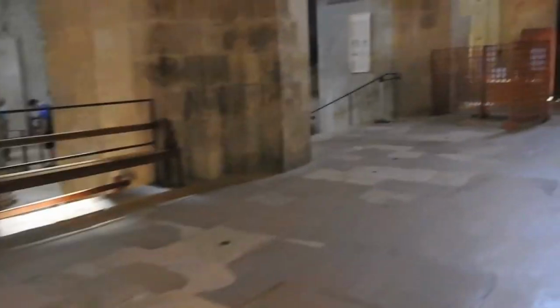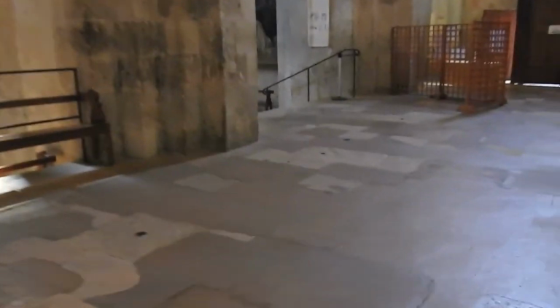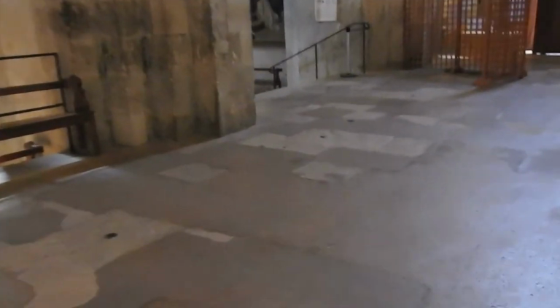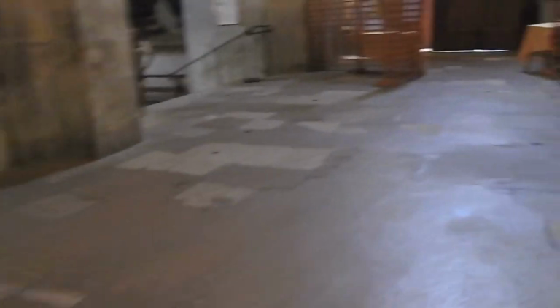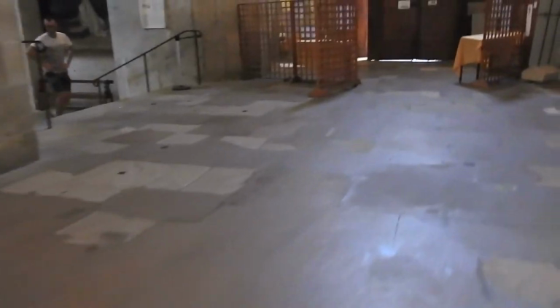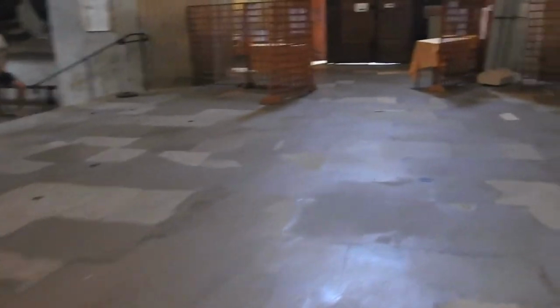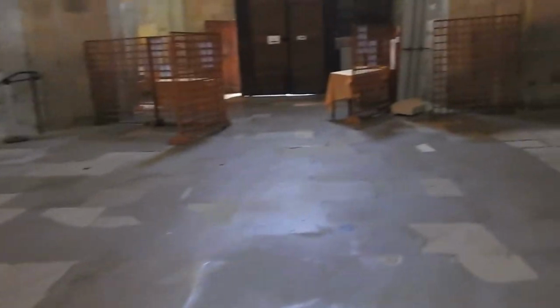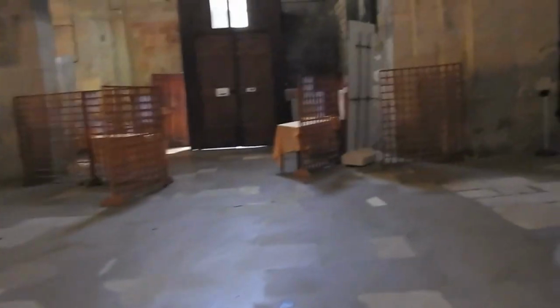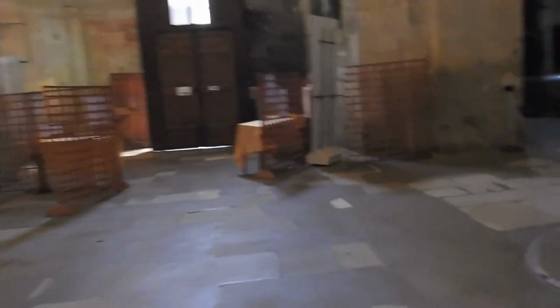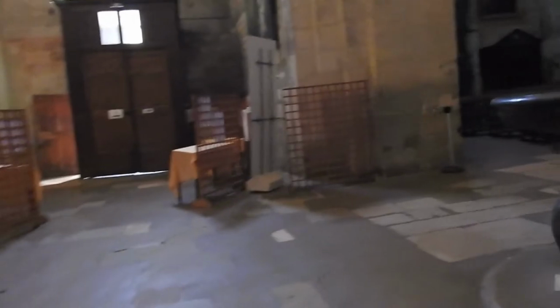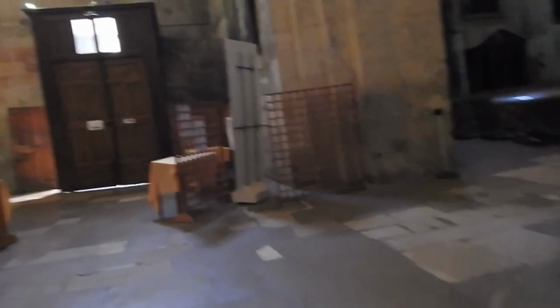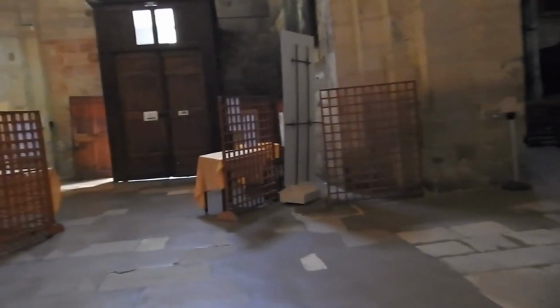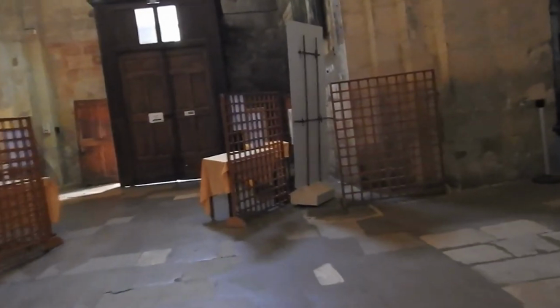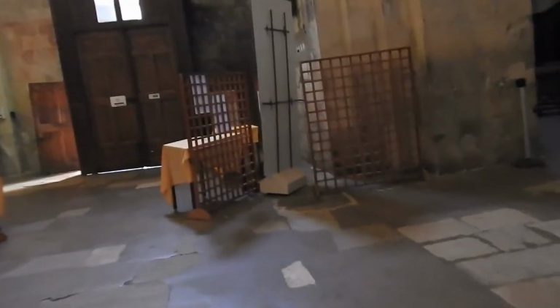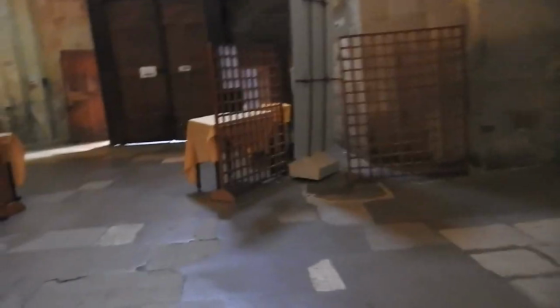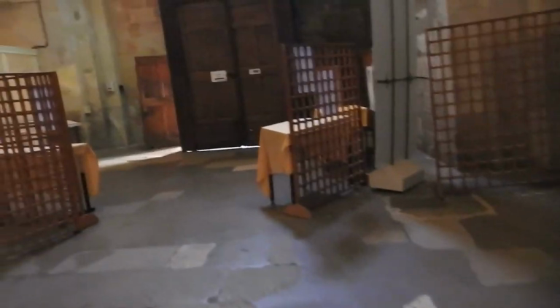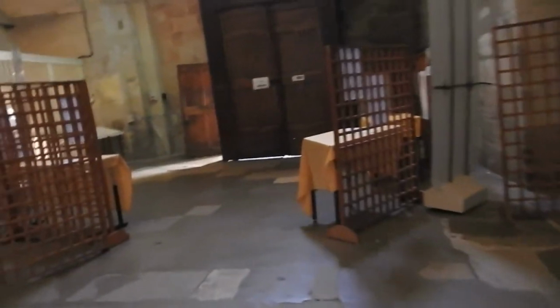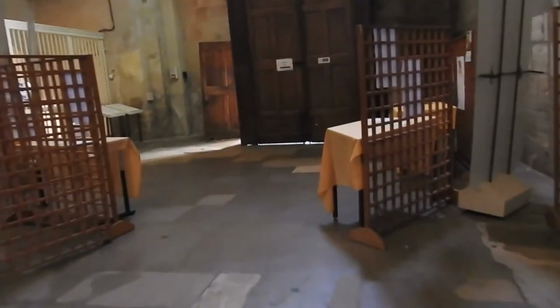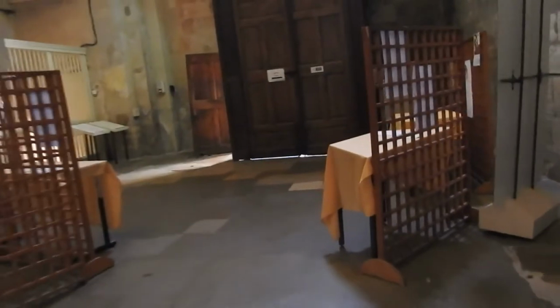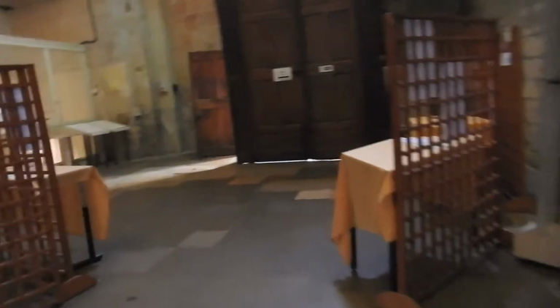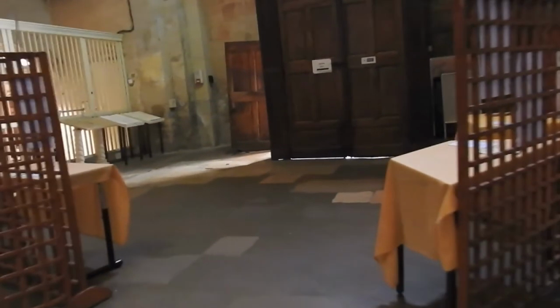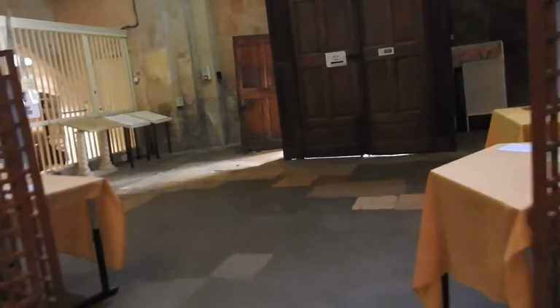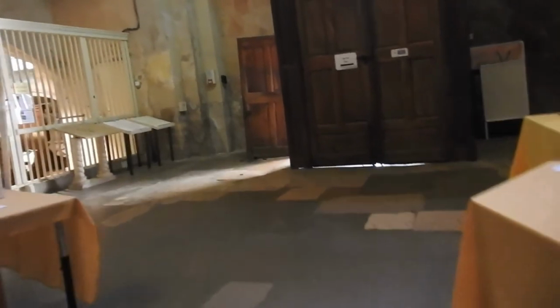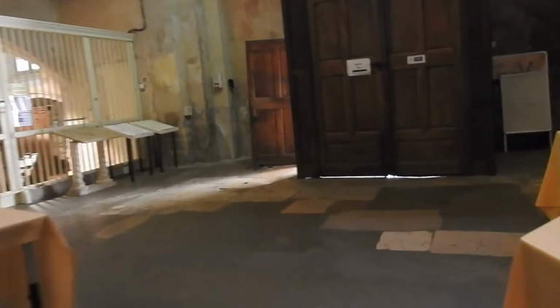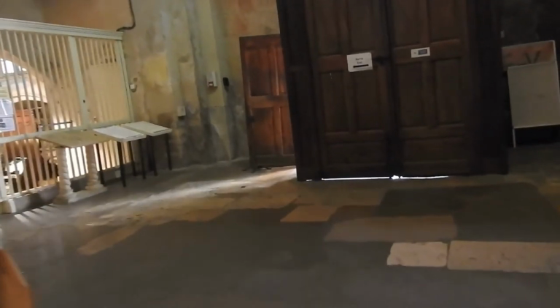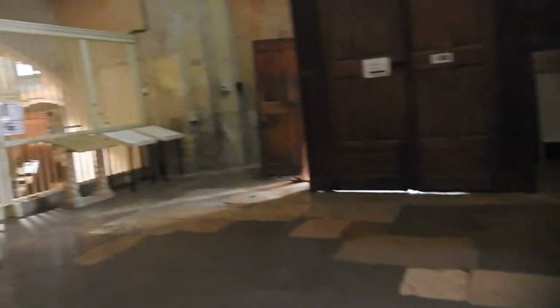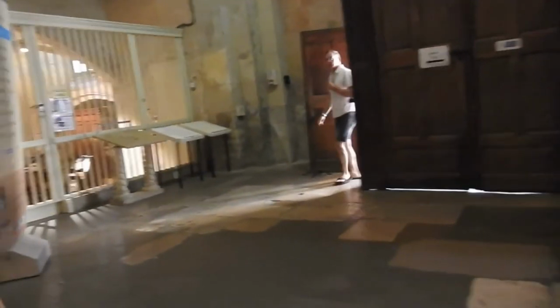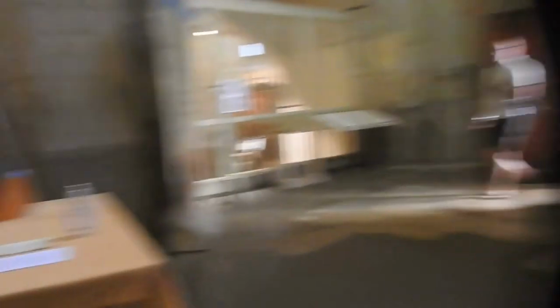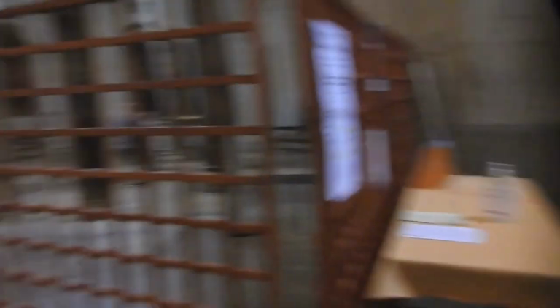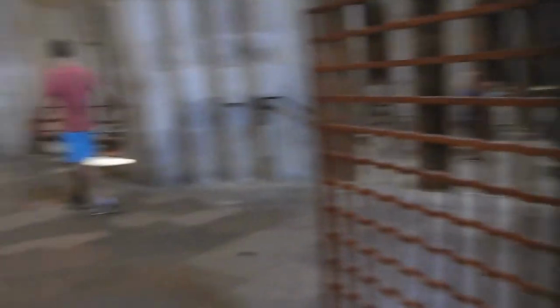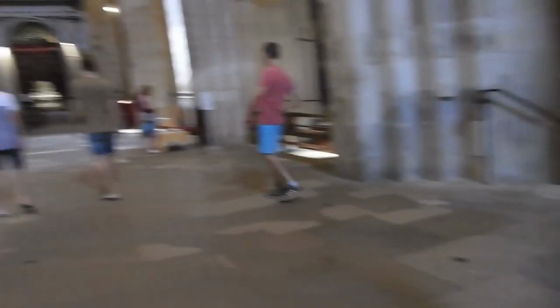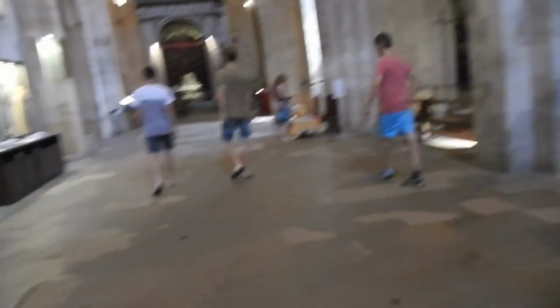I think that's good for a whistlestop tour. I've taken some photographs to show, and I'll leave it there.